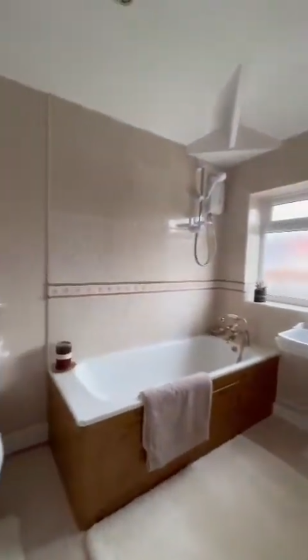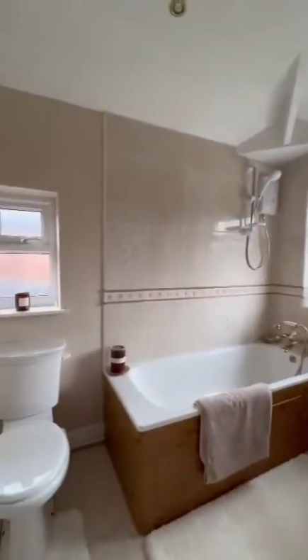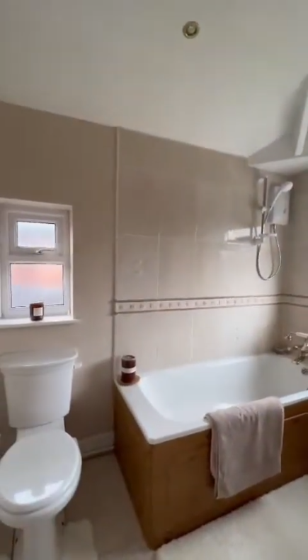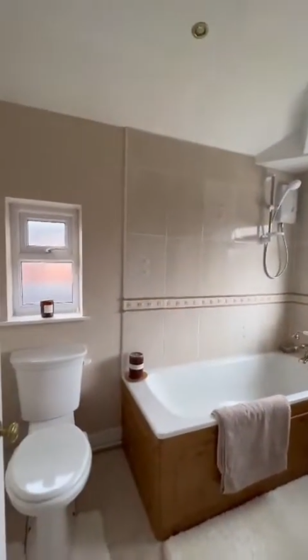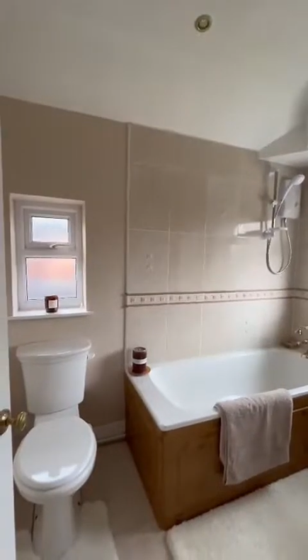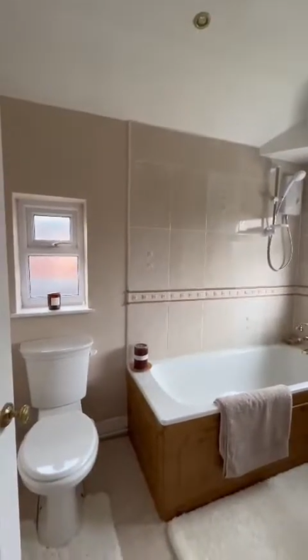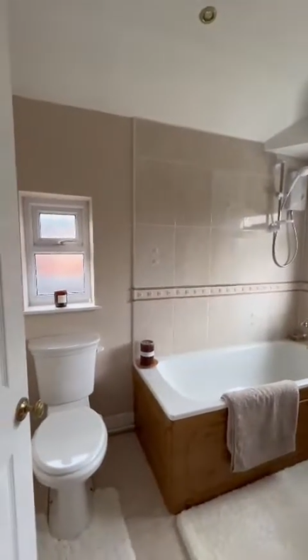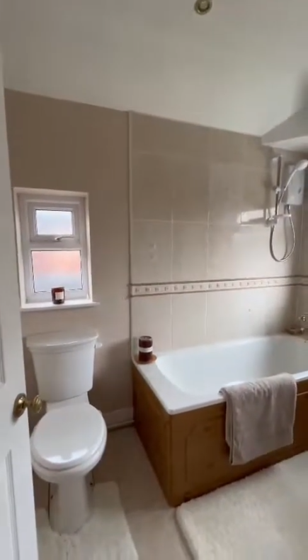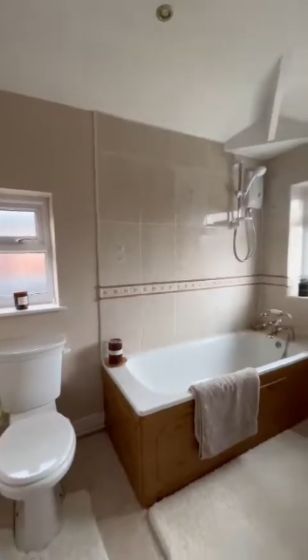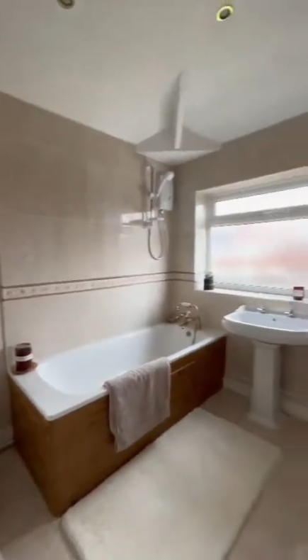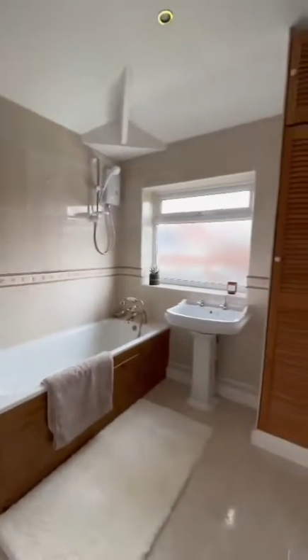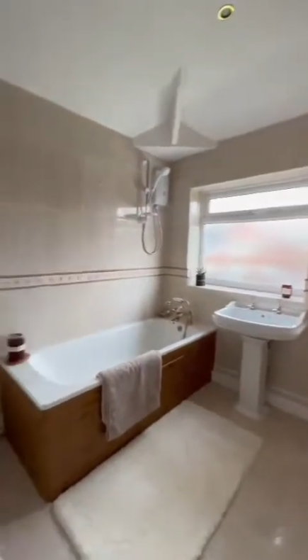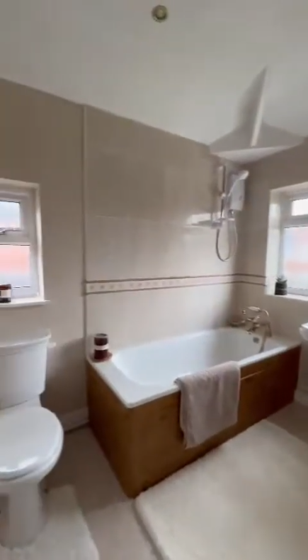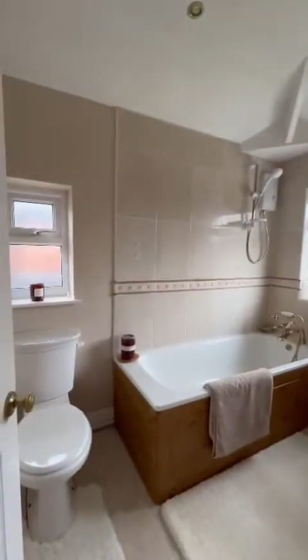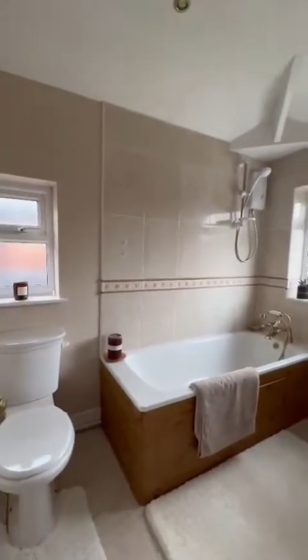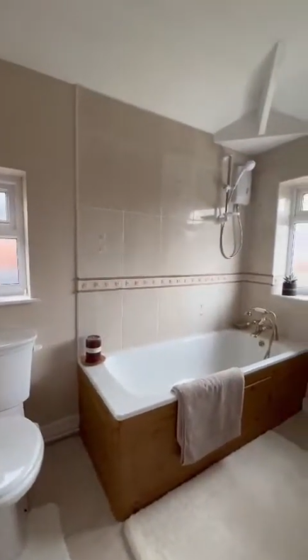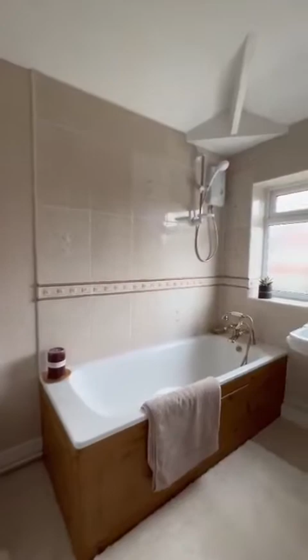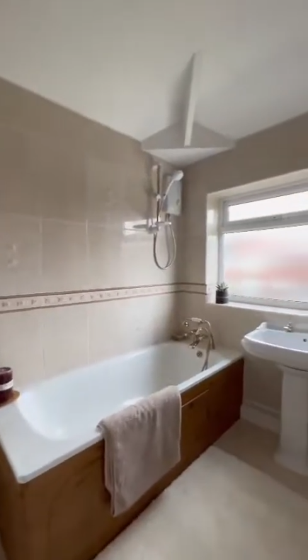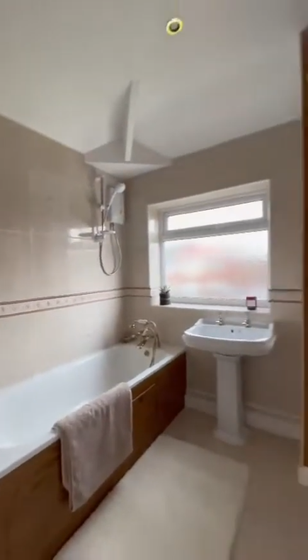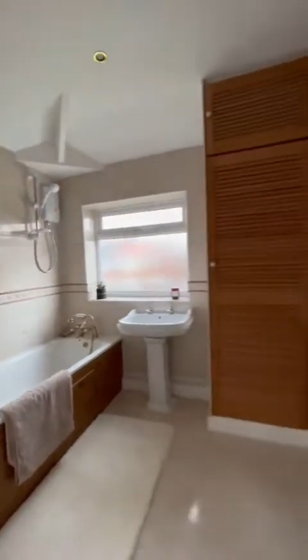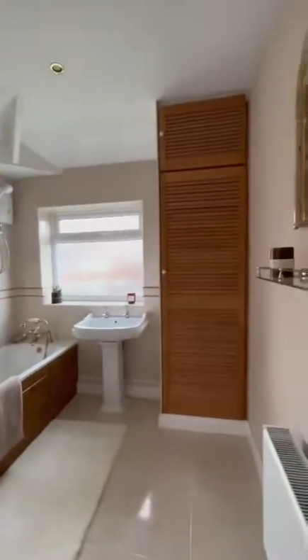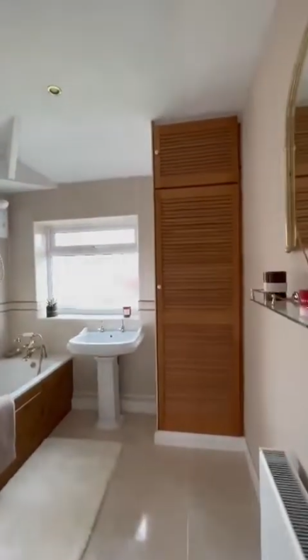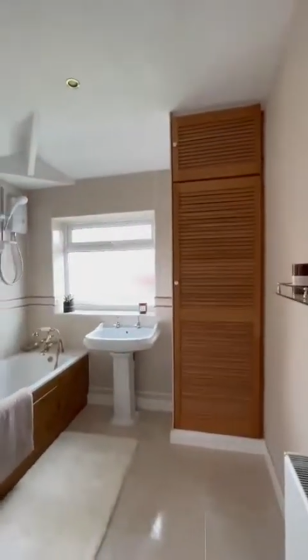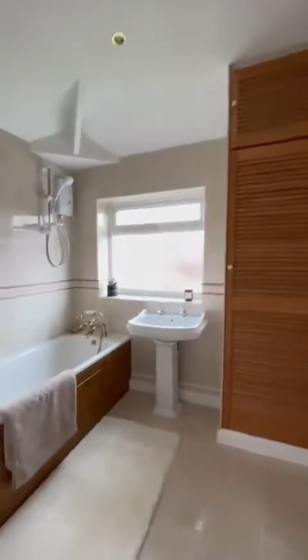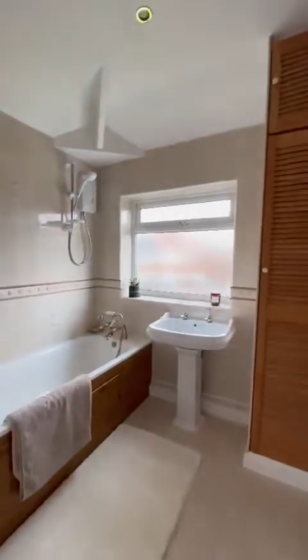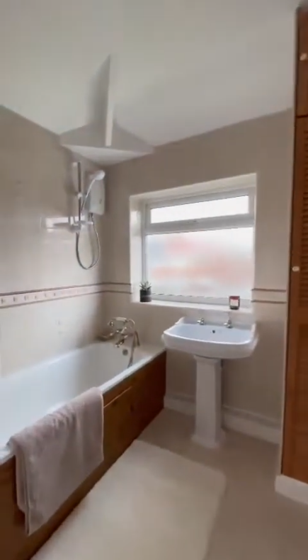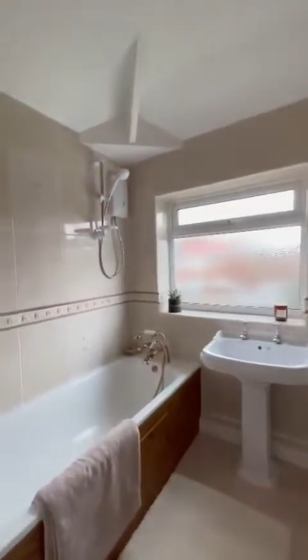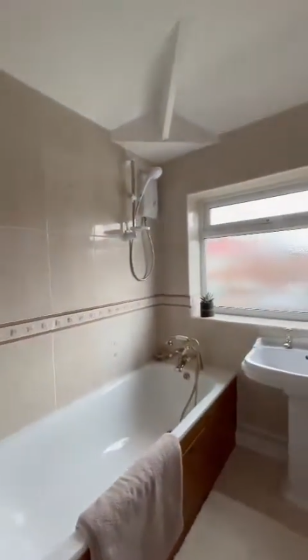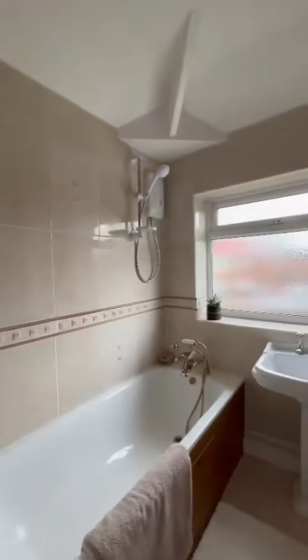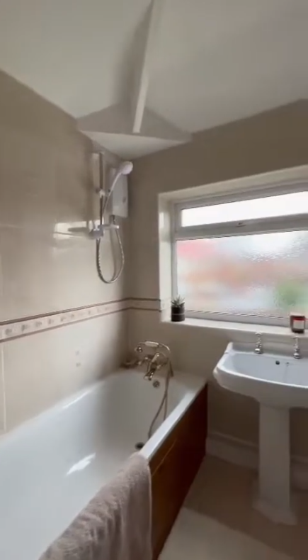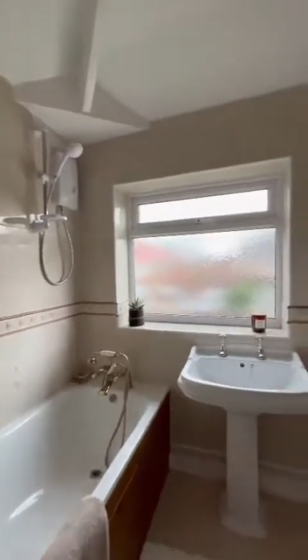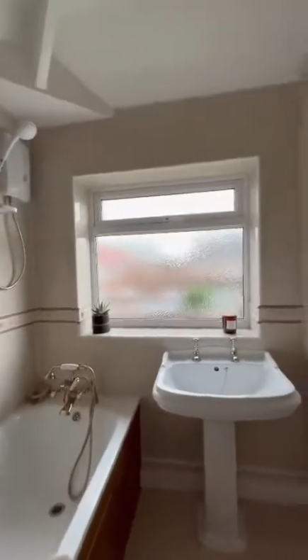This originally has been a separate WC and bathroom, but the wall has been knocked down, creating that lovely open space. We've got storage just behind the door here.